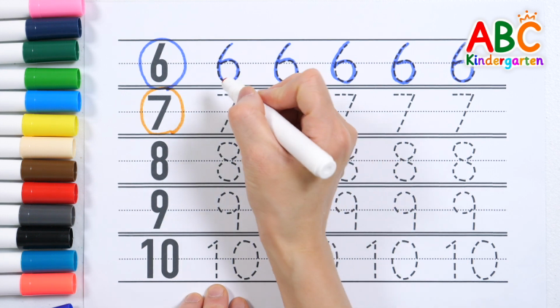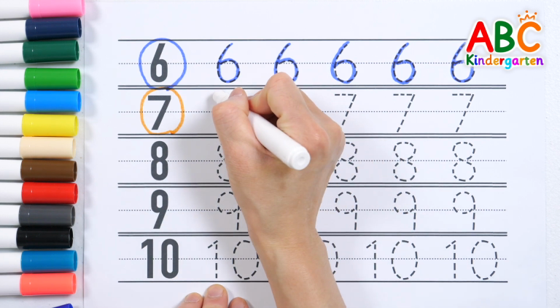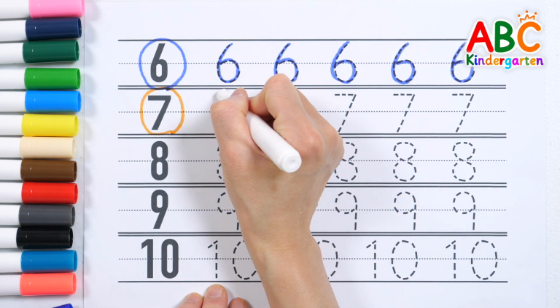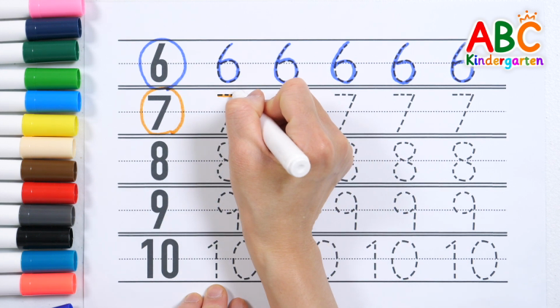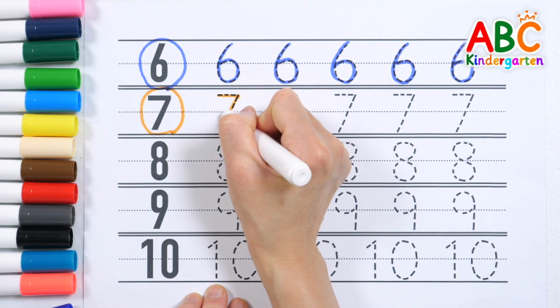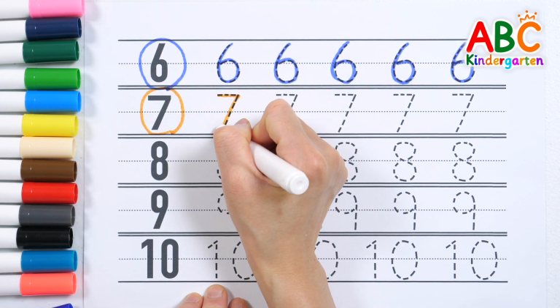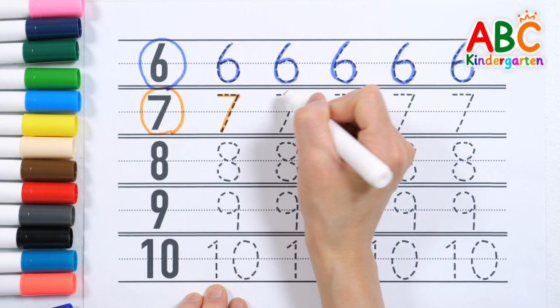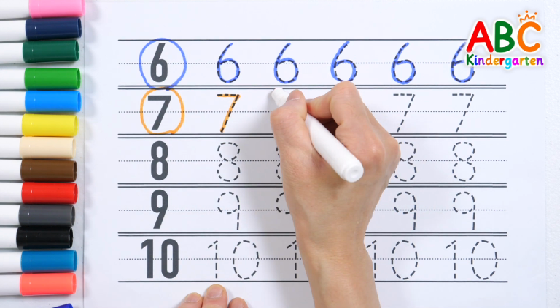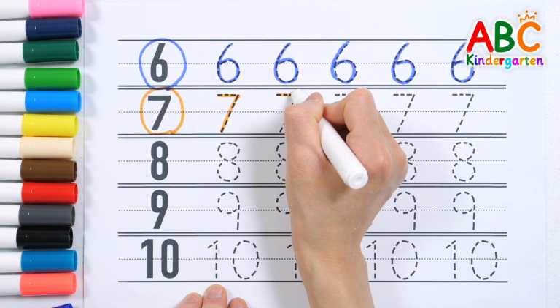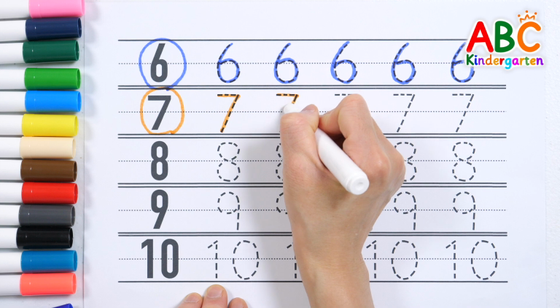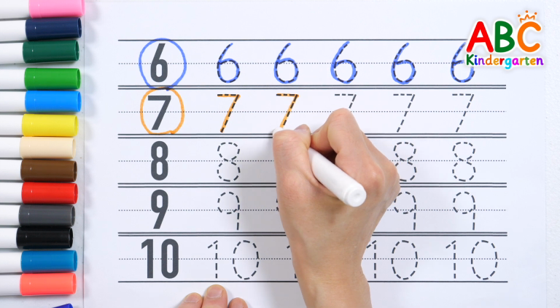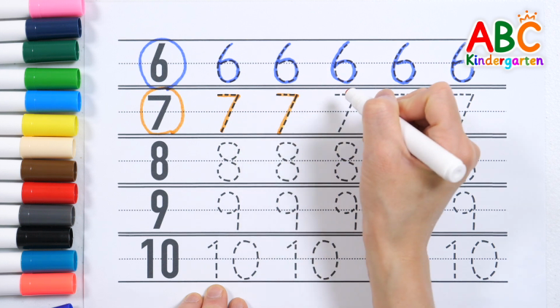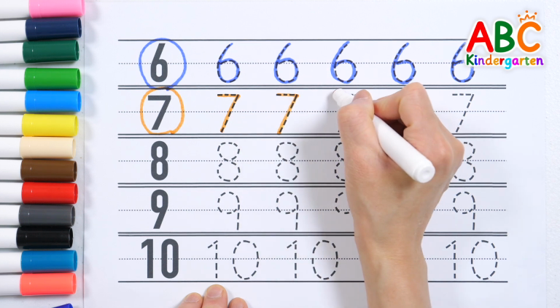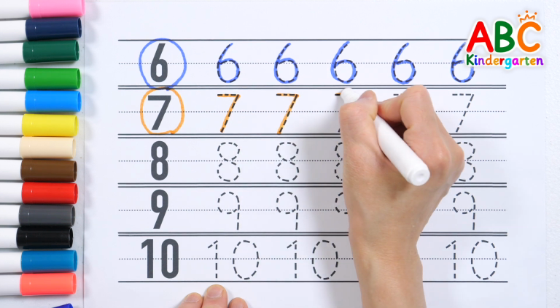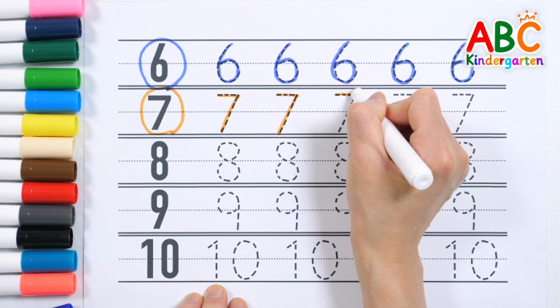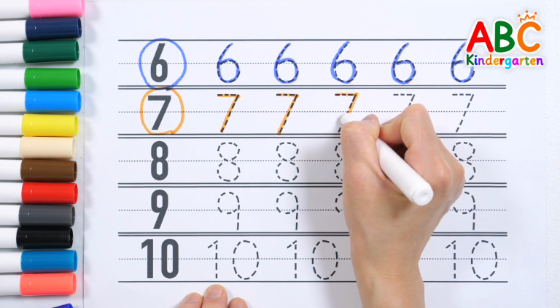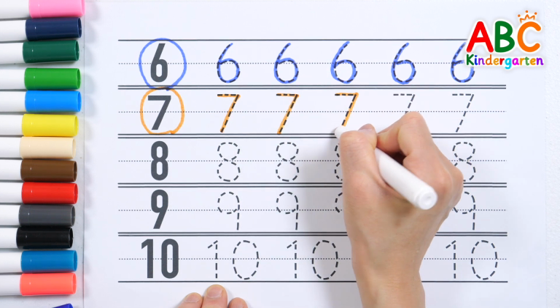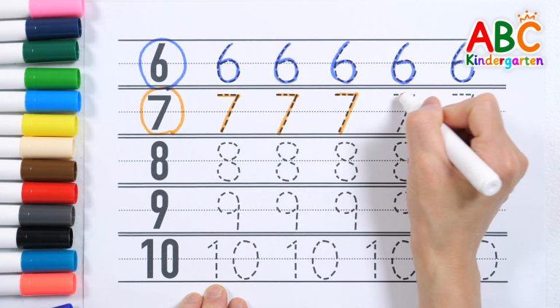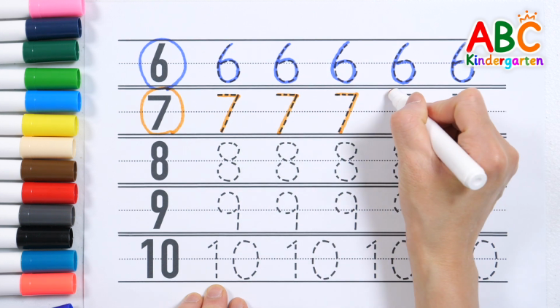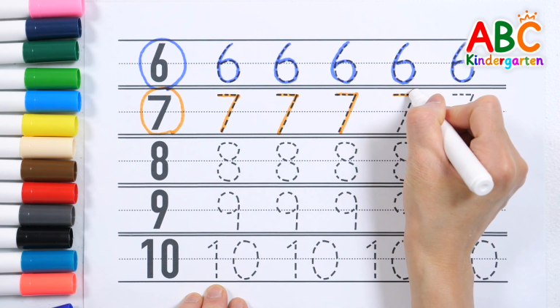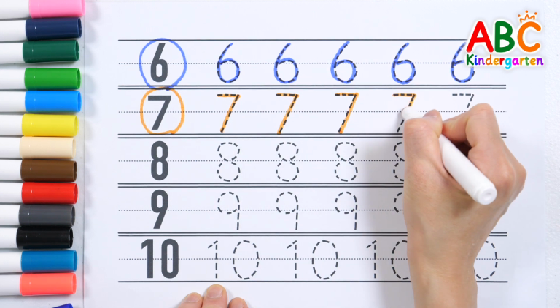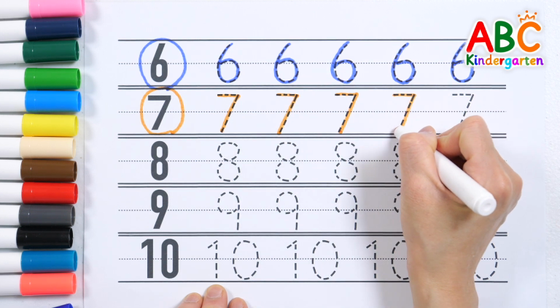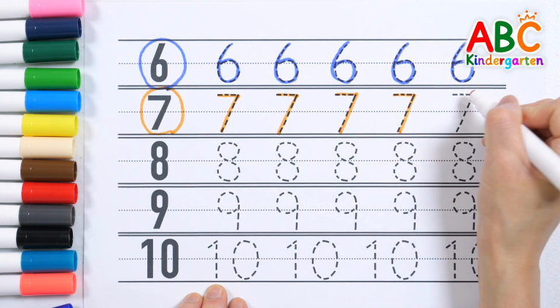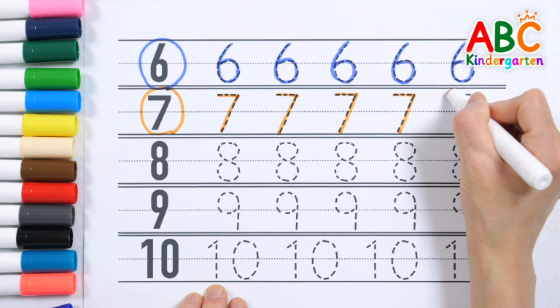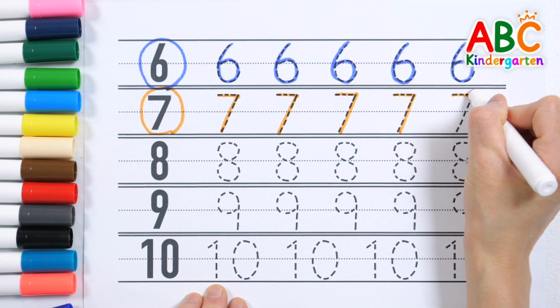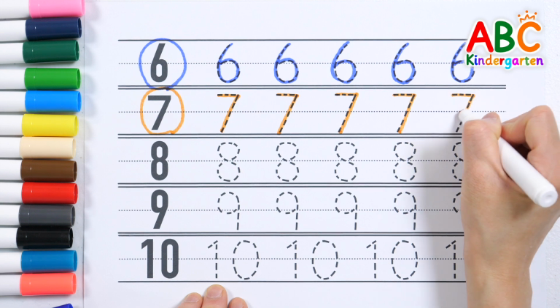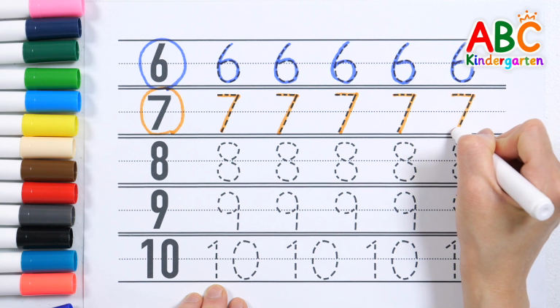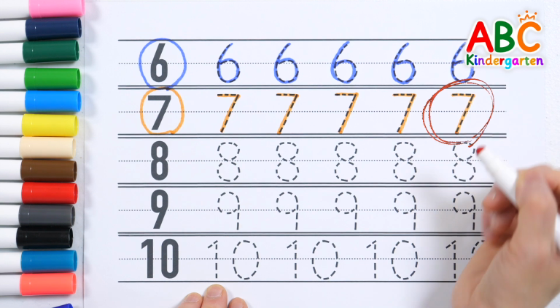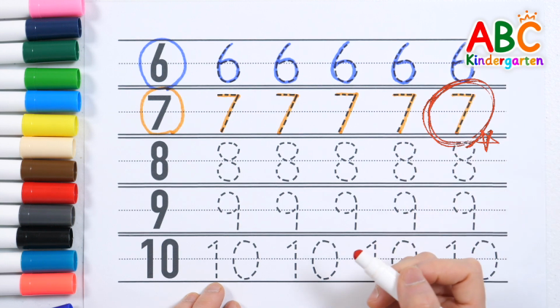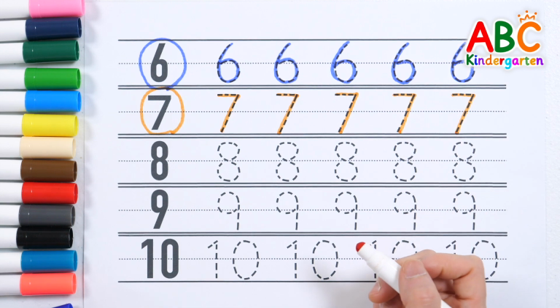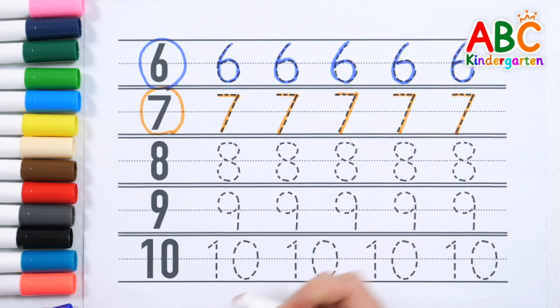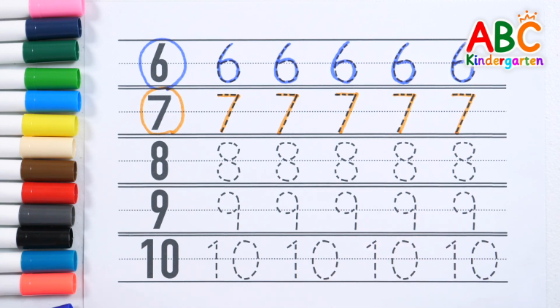Seven, seven, seven, seven, seven, seven. Great job!